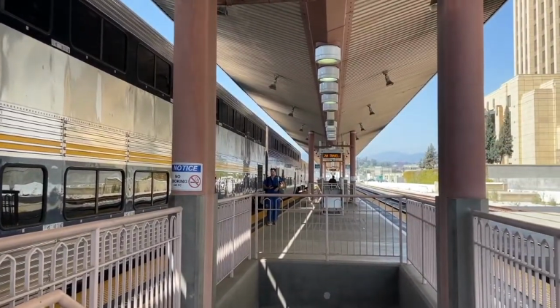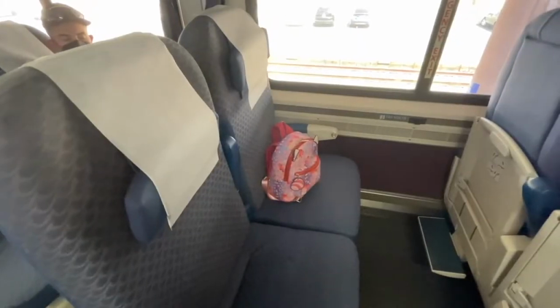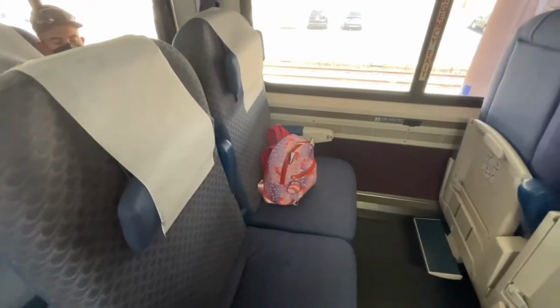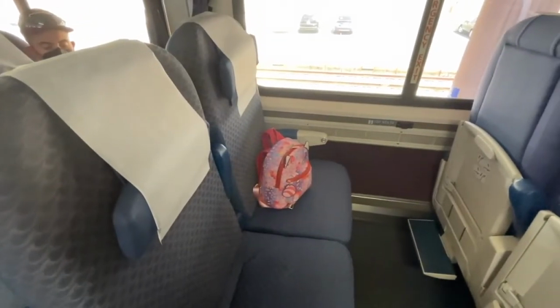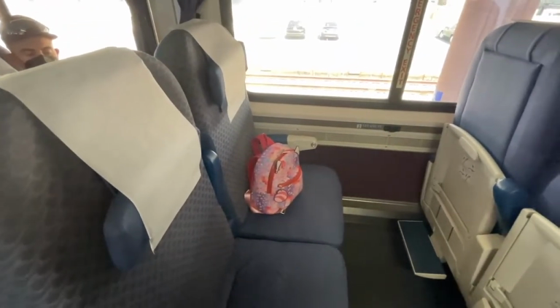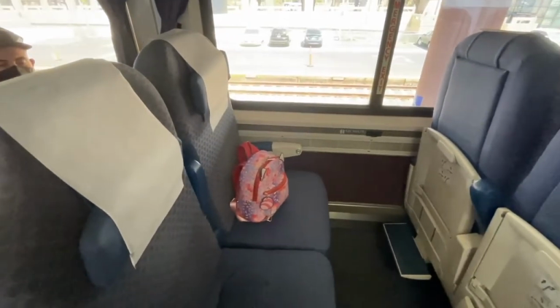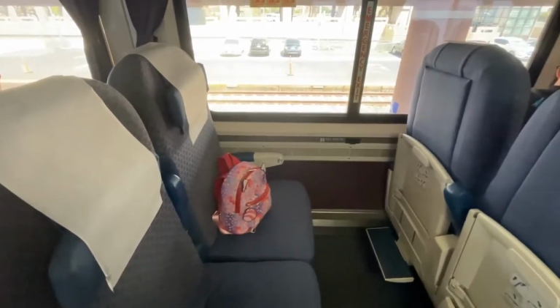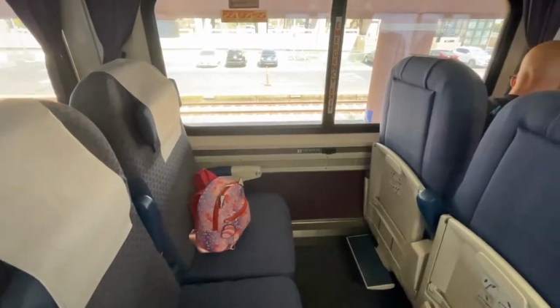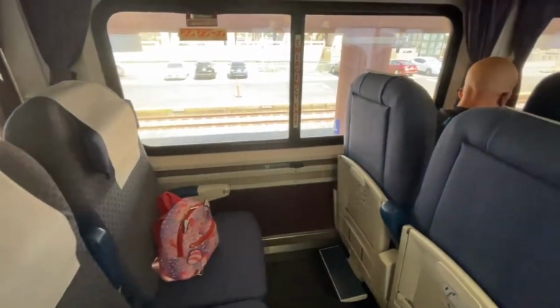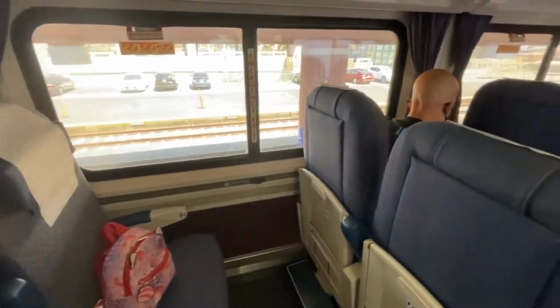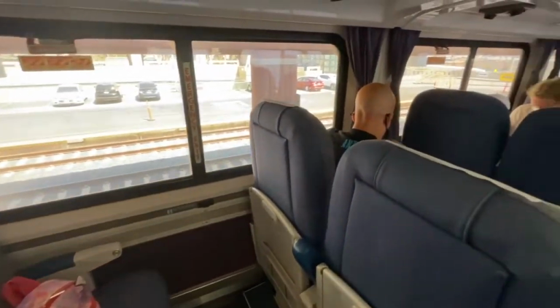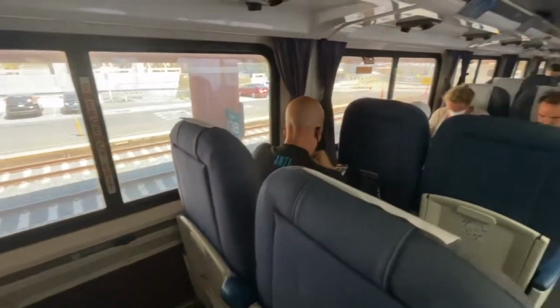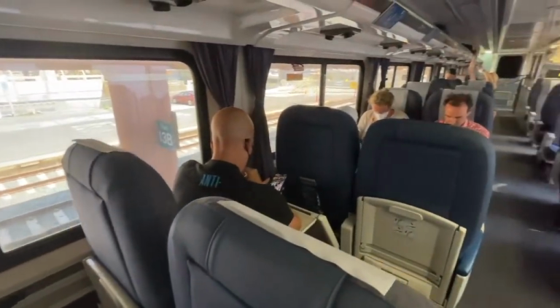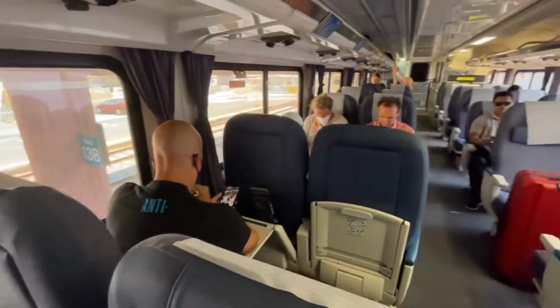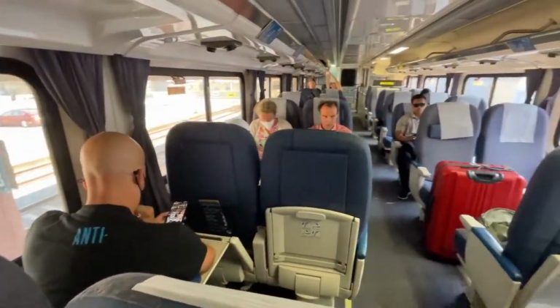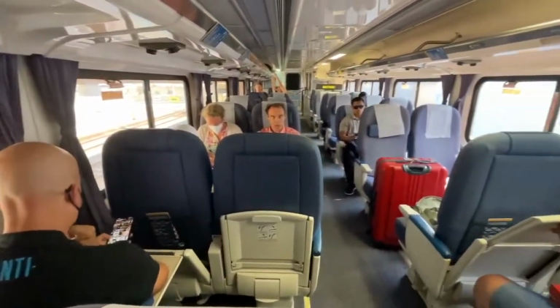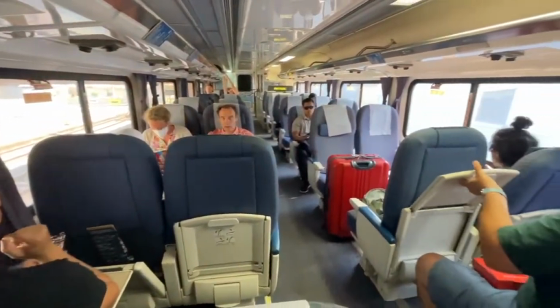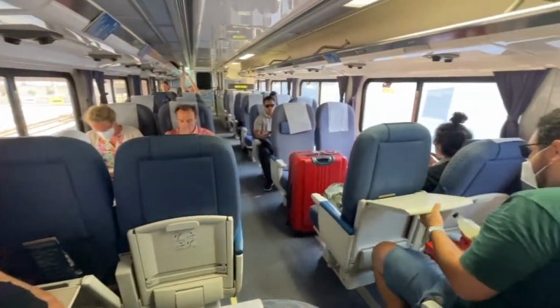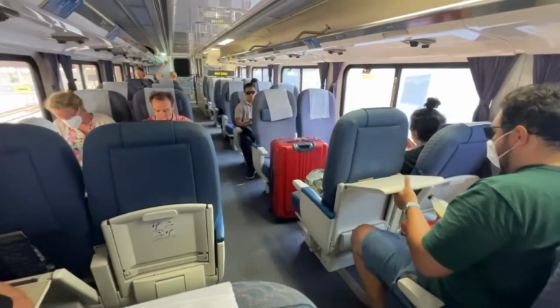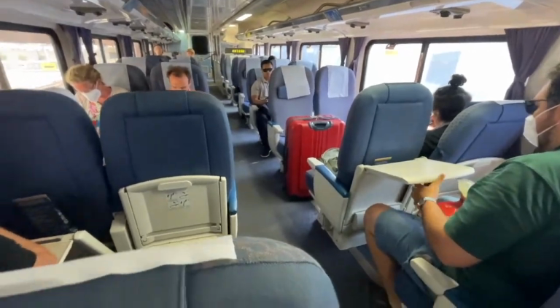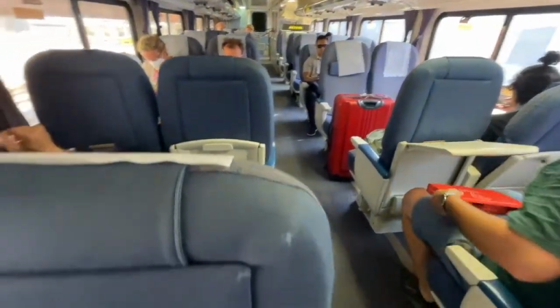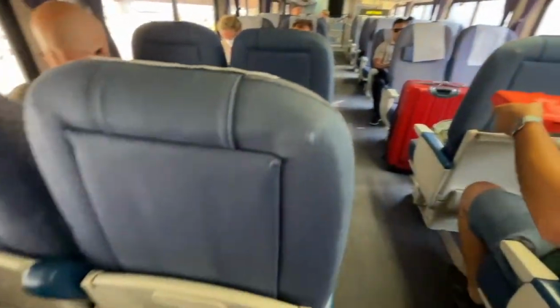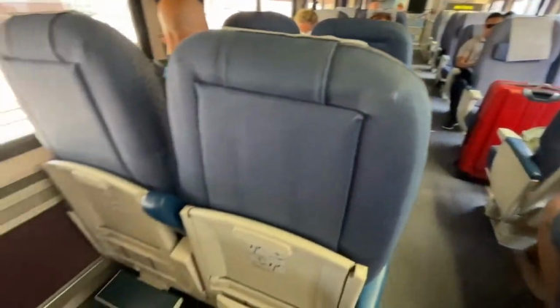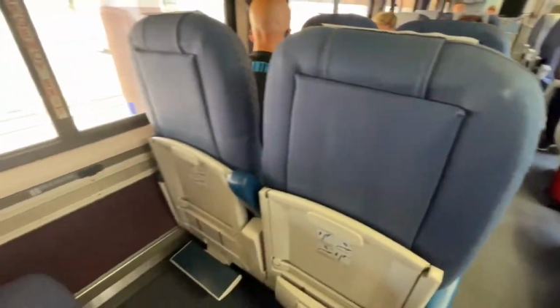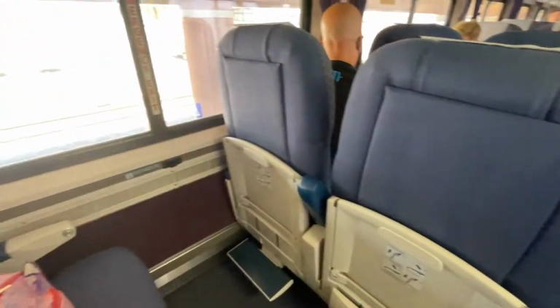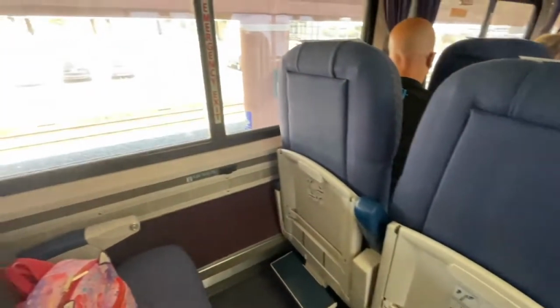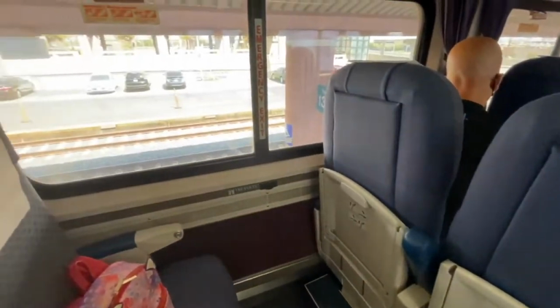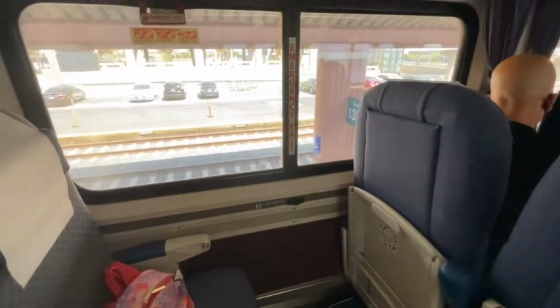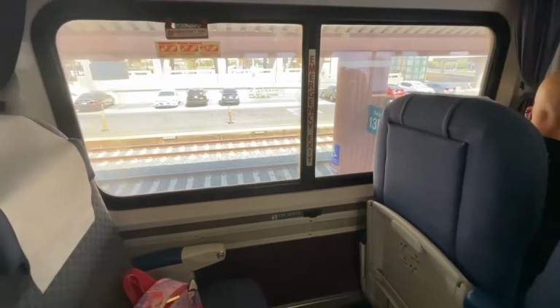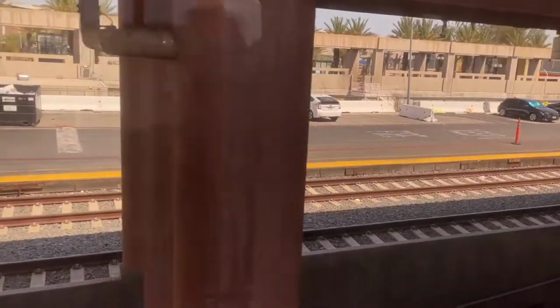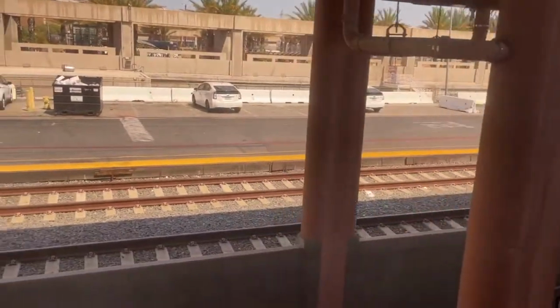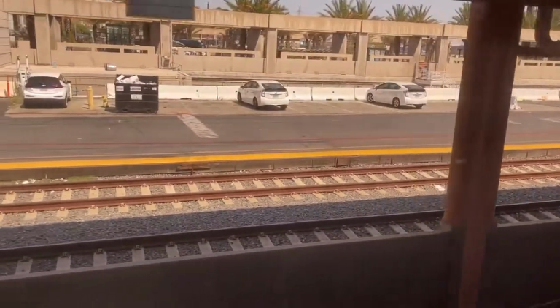We've made it to the train platform, and here's a look inside. We are riding in a coach car today — it's $16 for a one-way trip. I have a window seat and we're ready to leave Los Angeles.